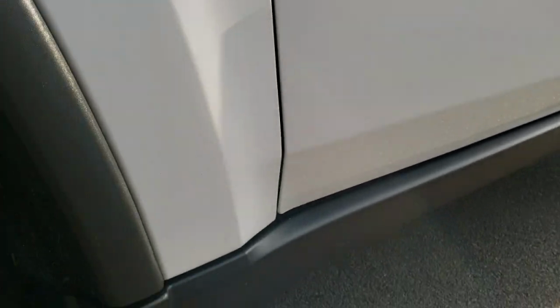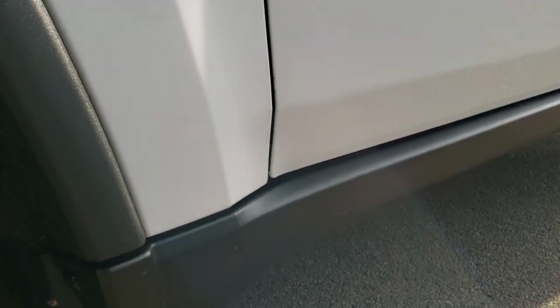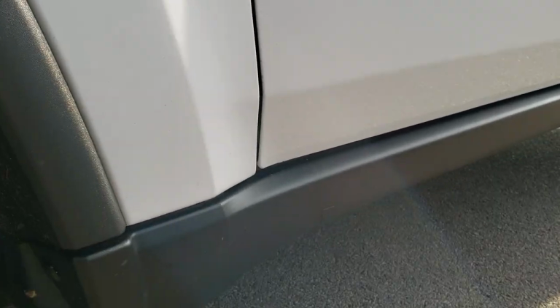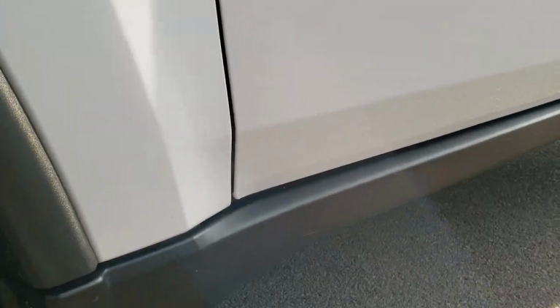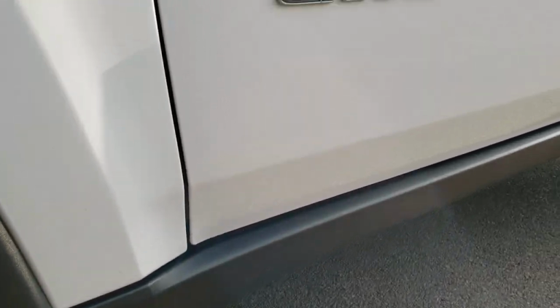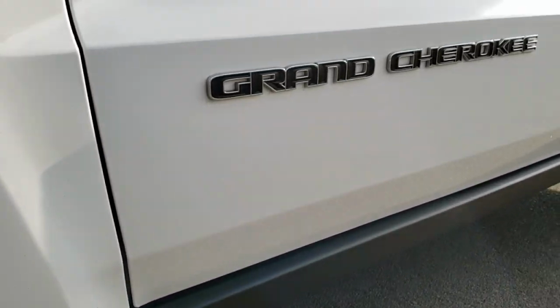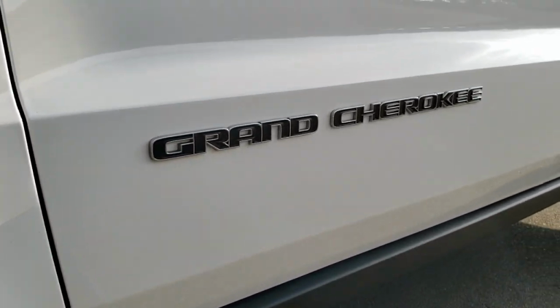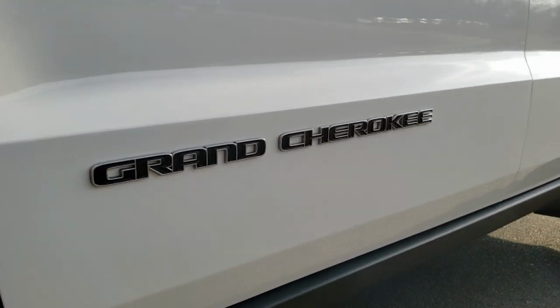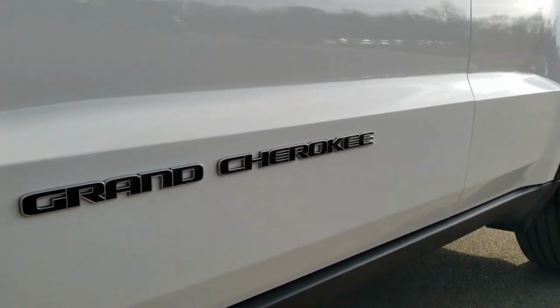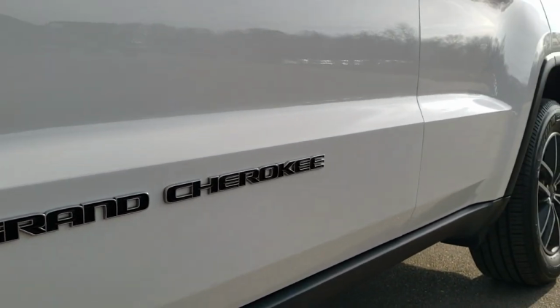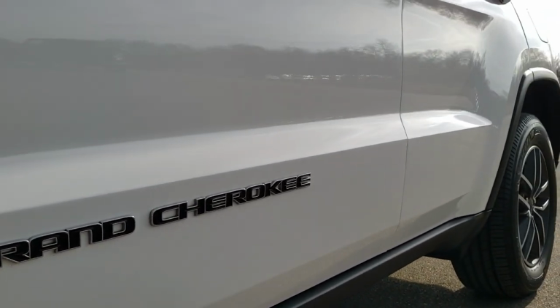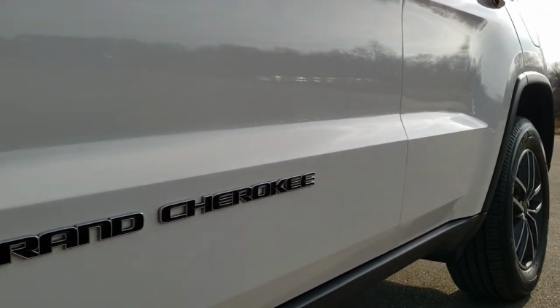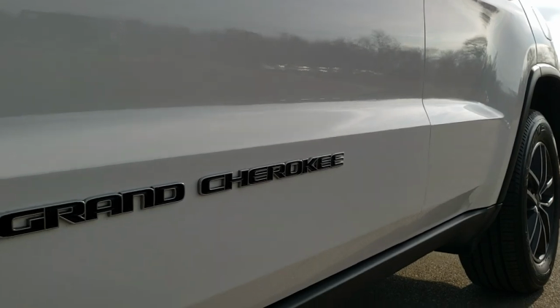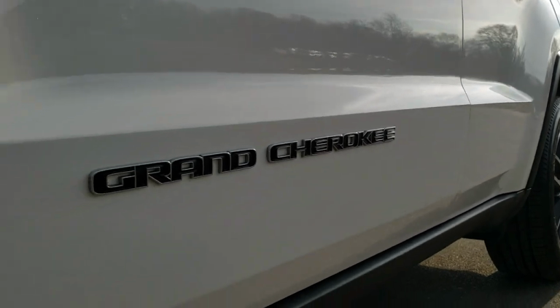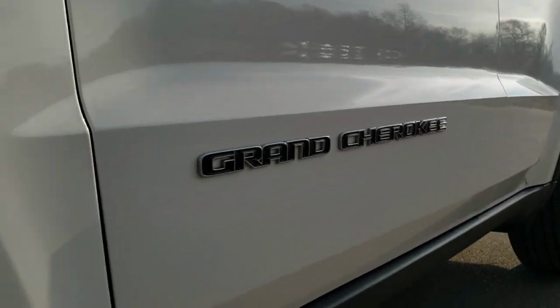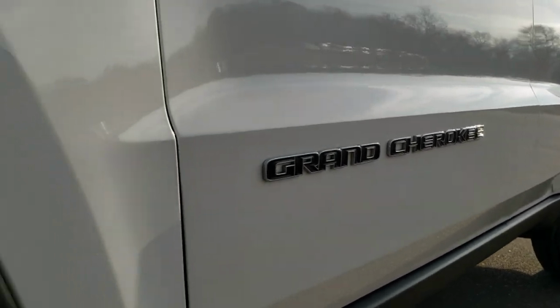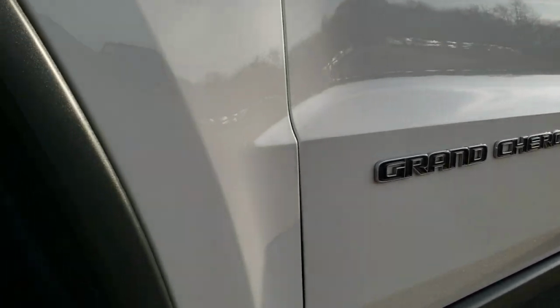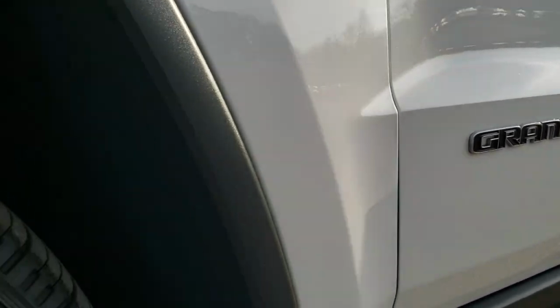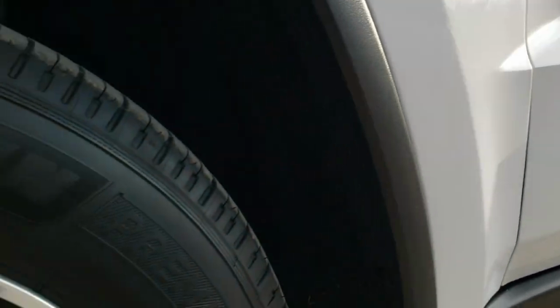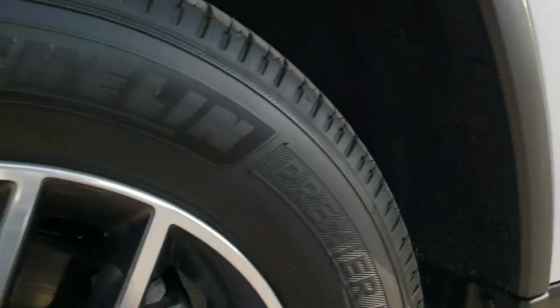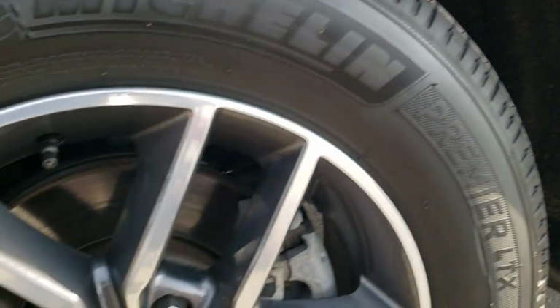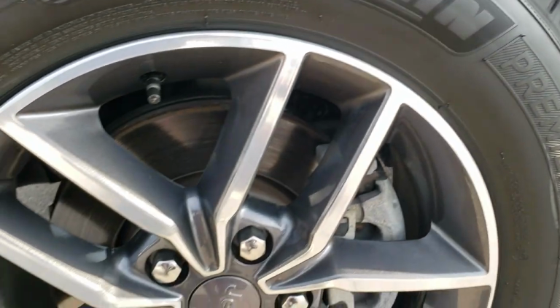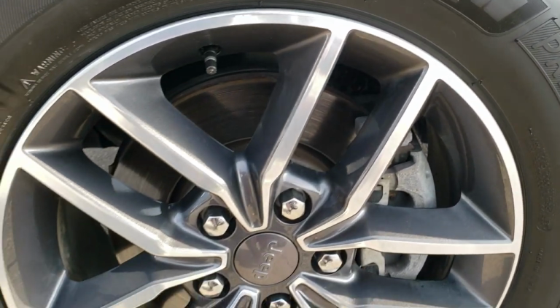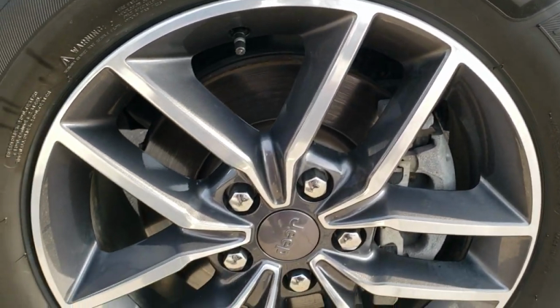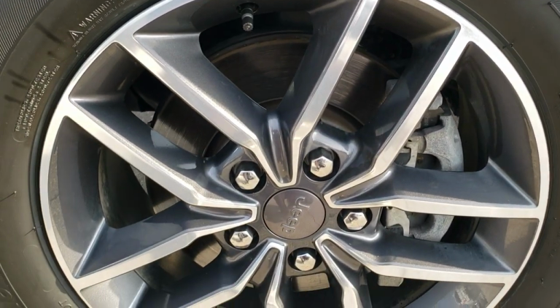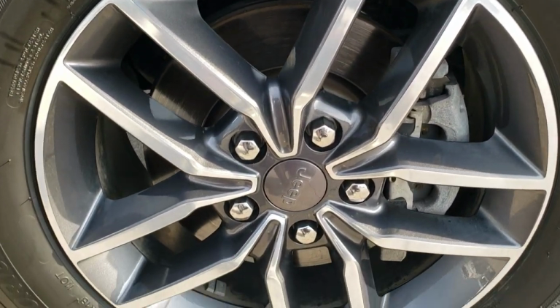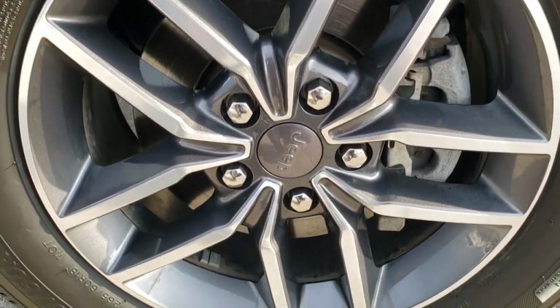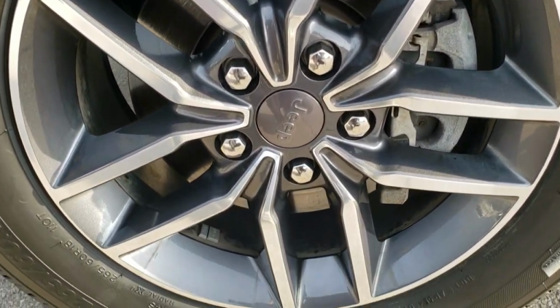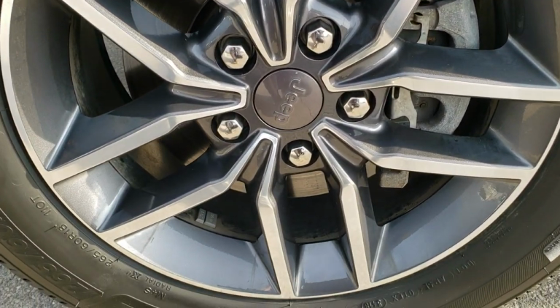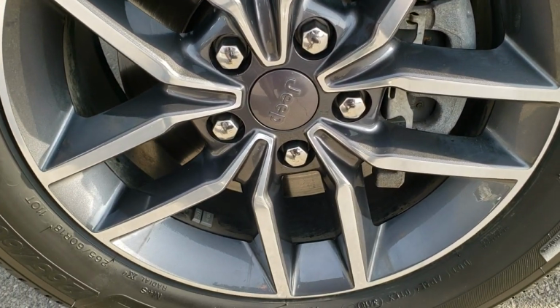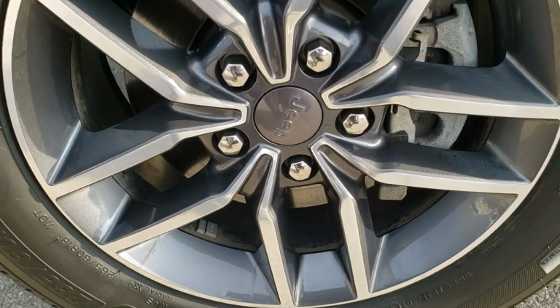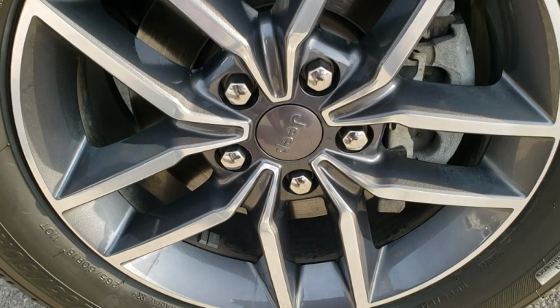And if you want to check out all the photos on this Jeep, in the upper right hand part of your screen there's a link right to our website. Click that and check us out there.